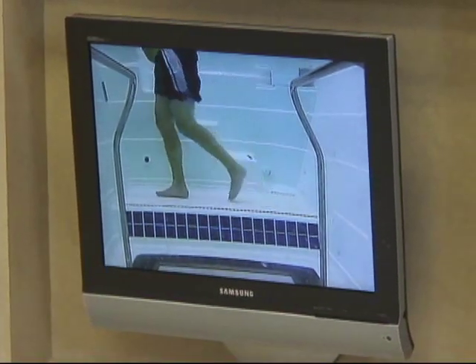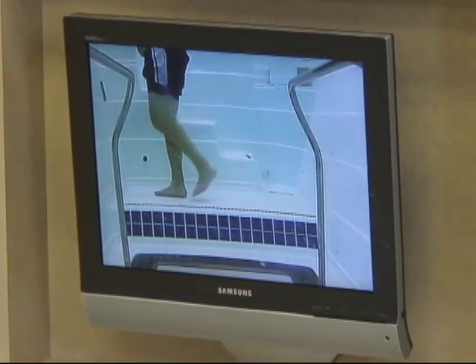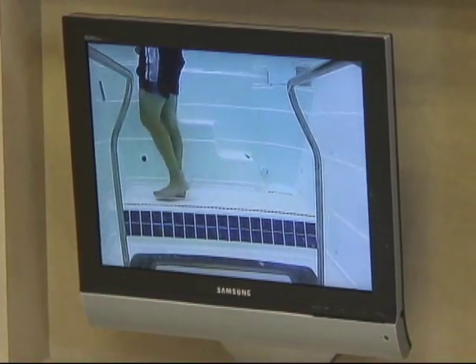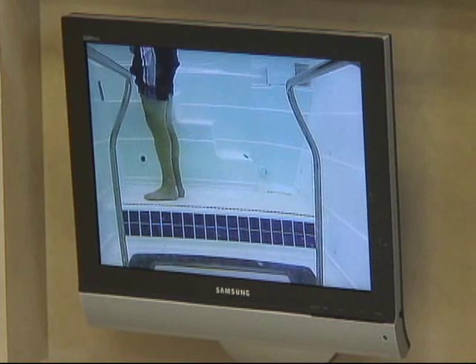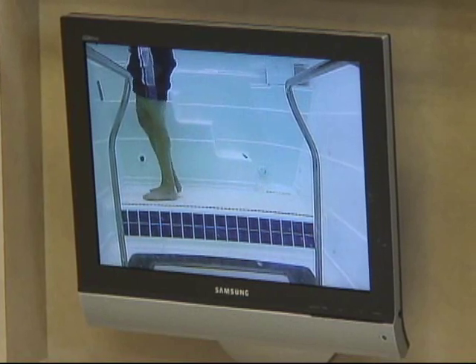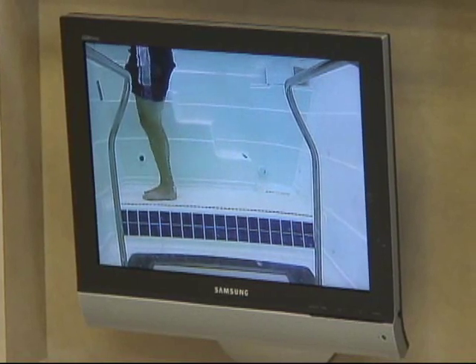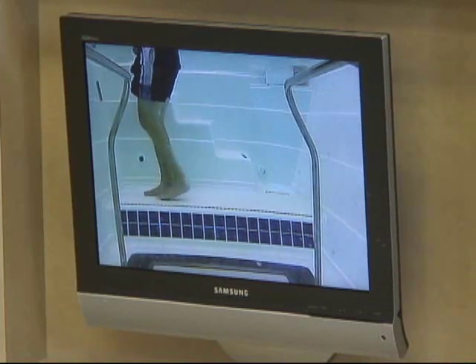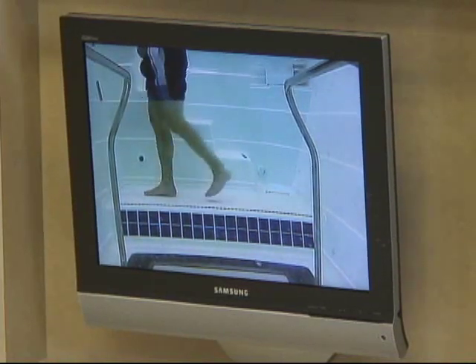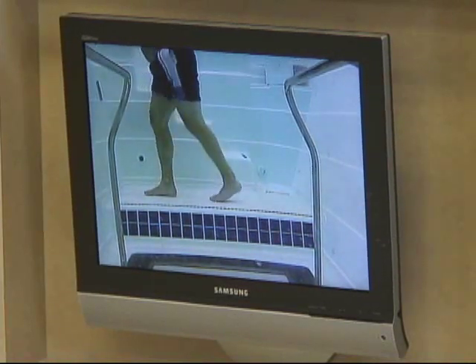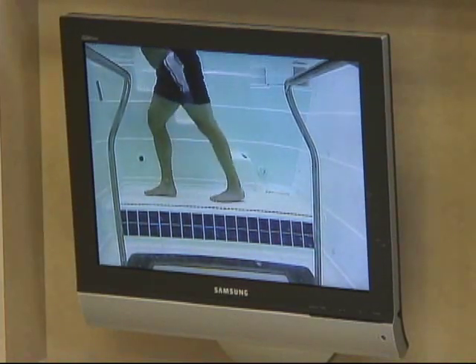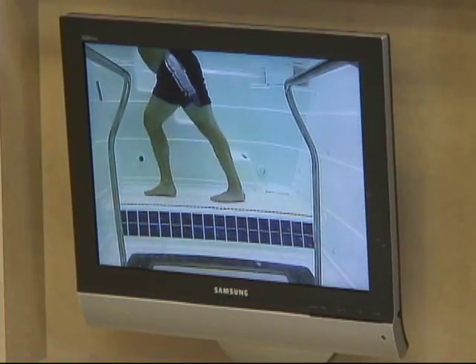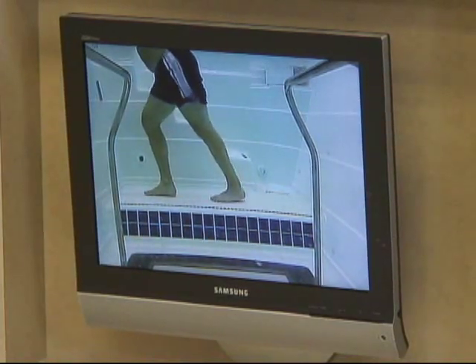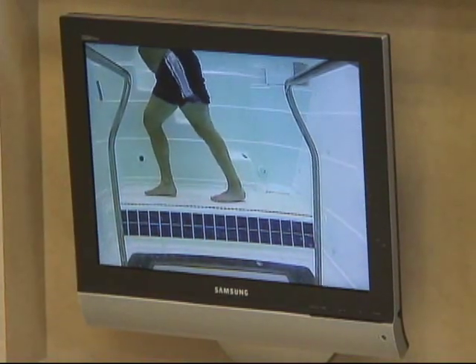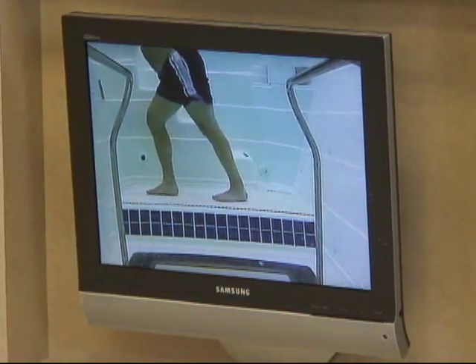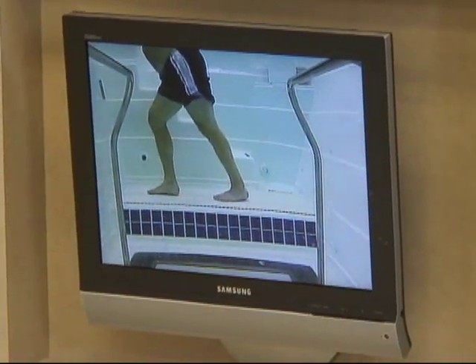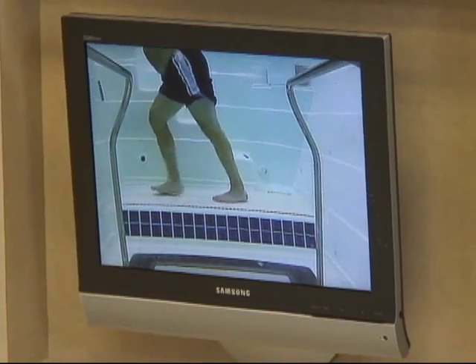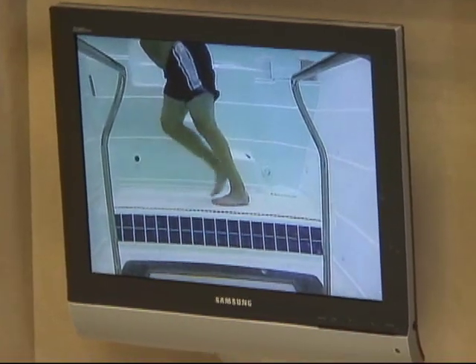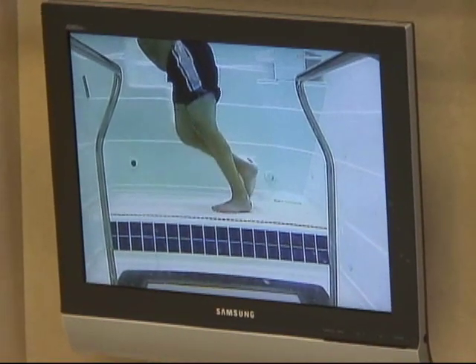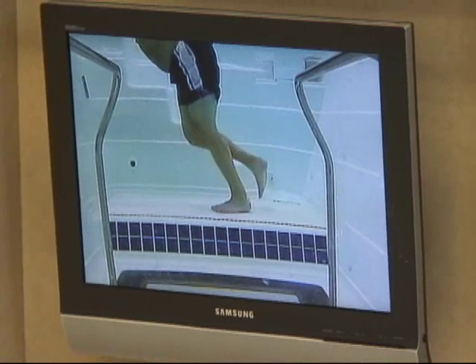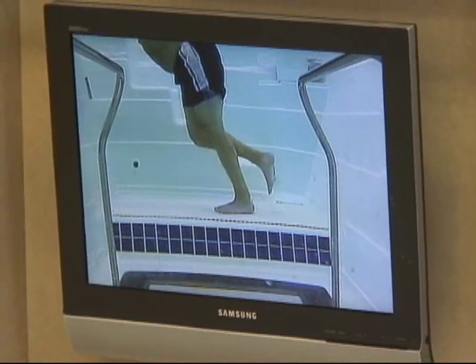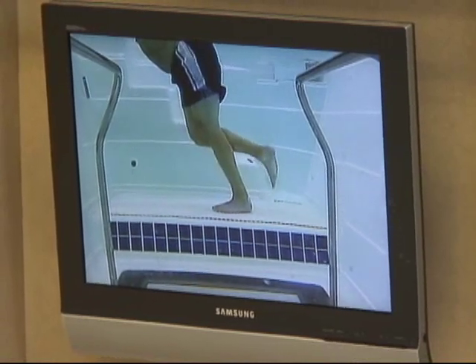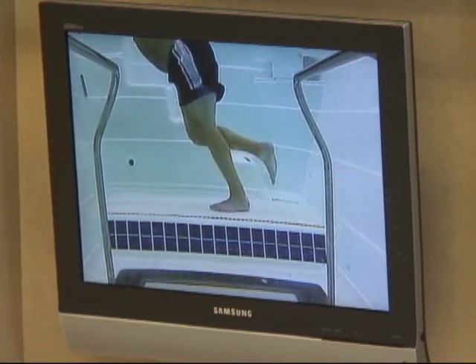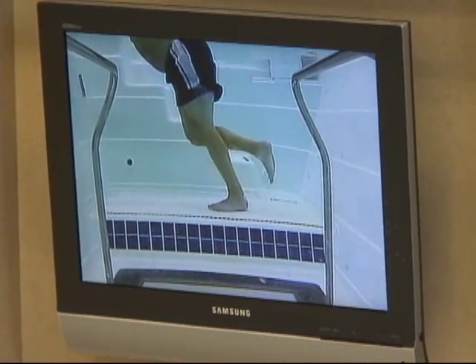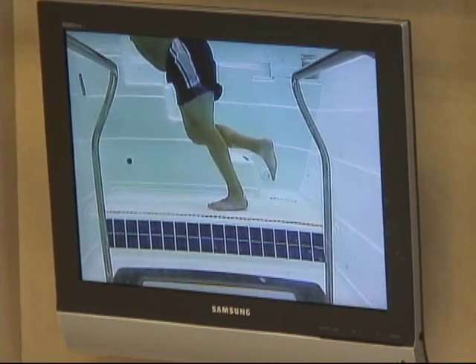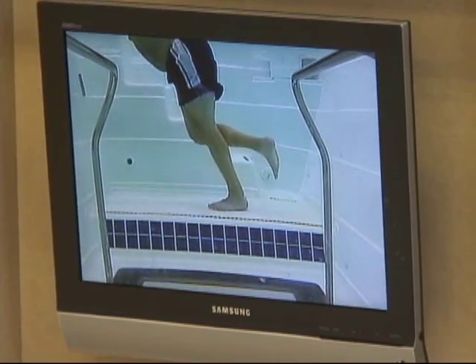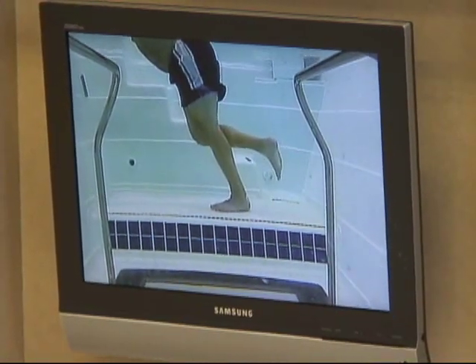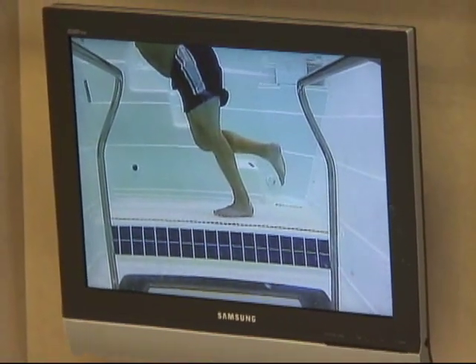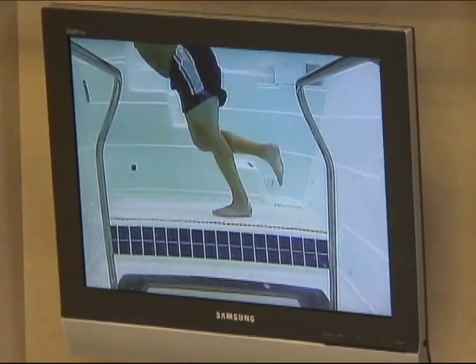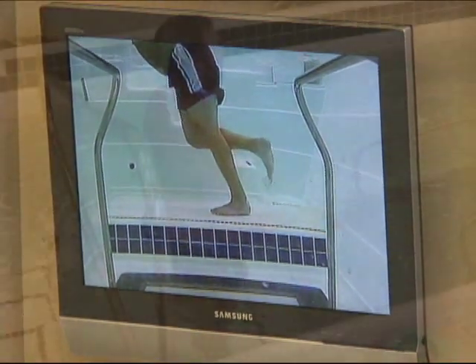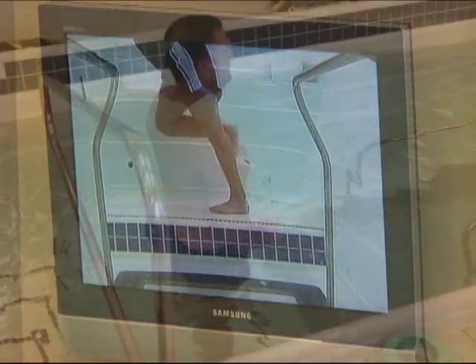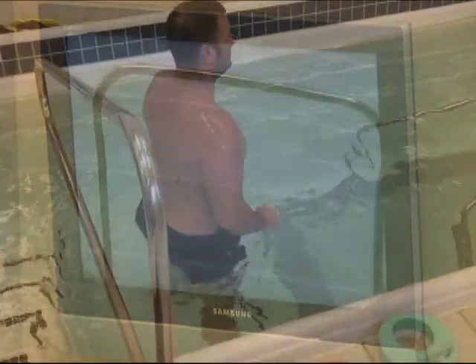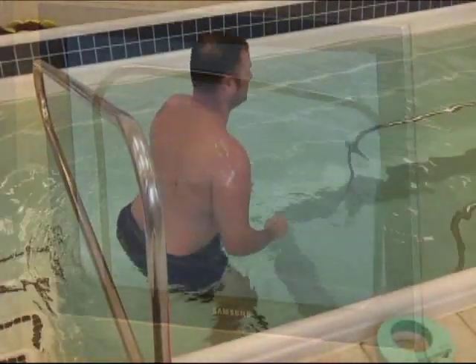We'll work really hard before we get him walking to get everything warmed up. After this stretch we'll let him go through some squats — just some gentle squats.